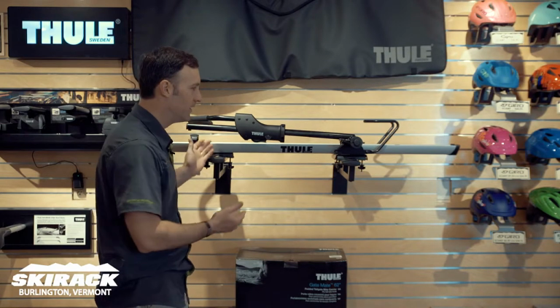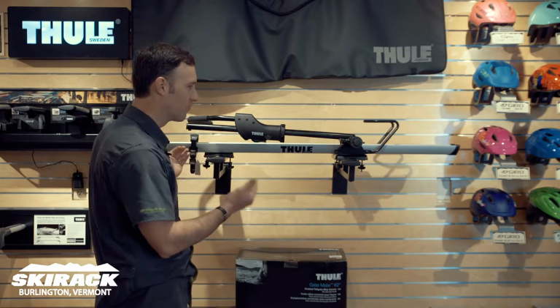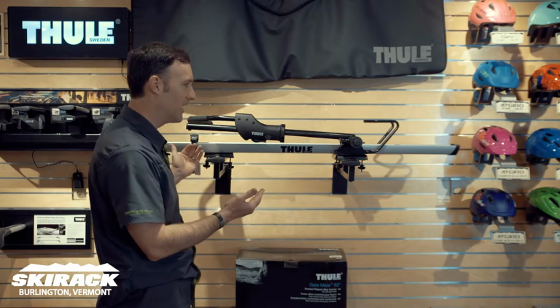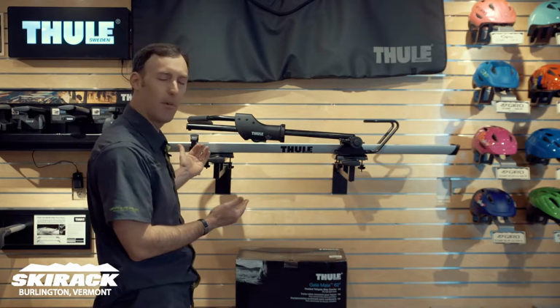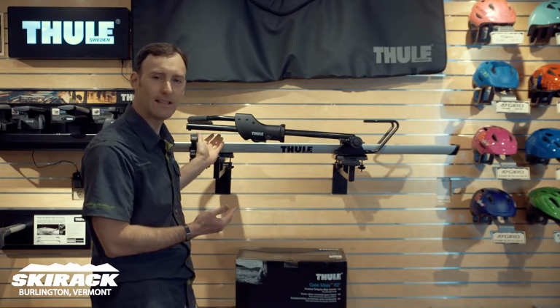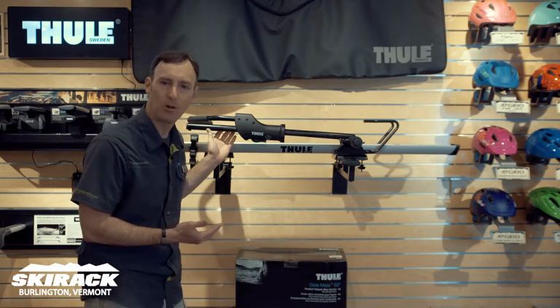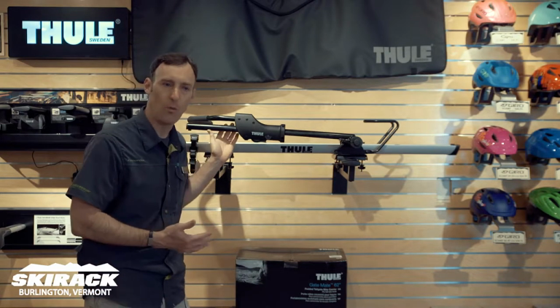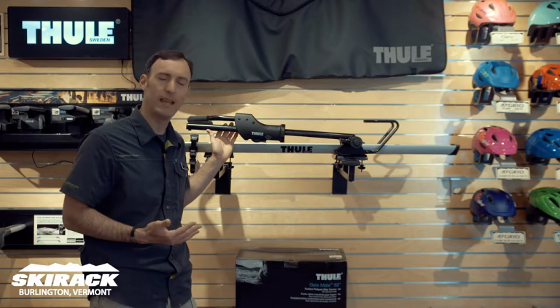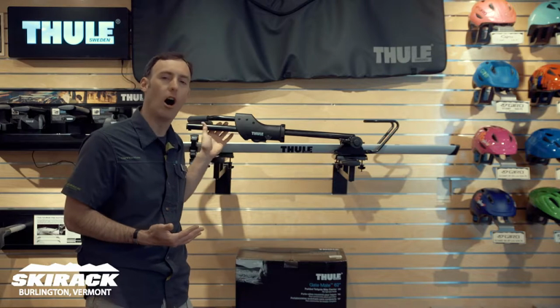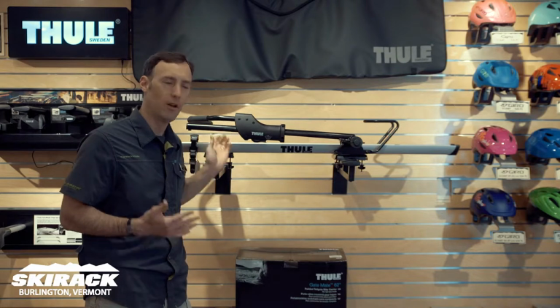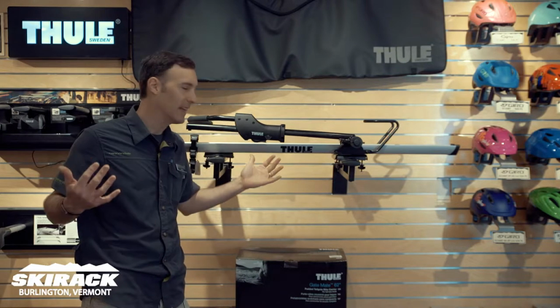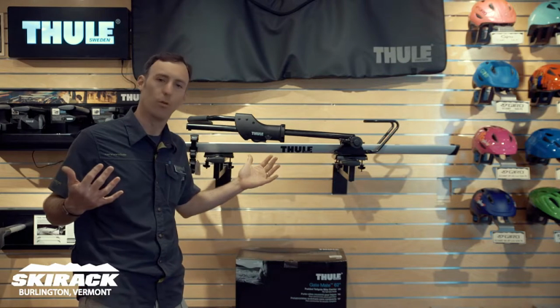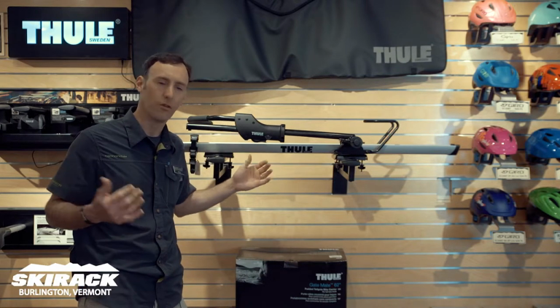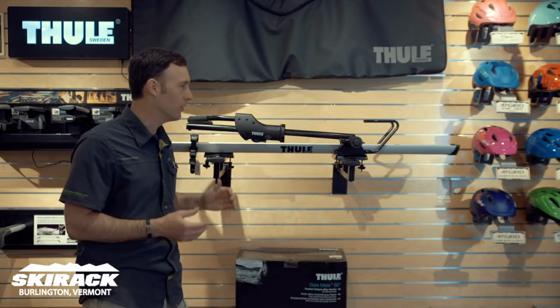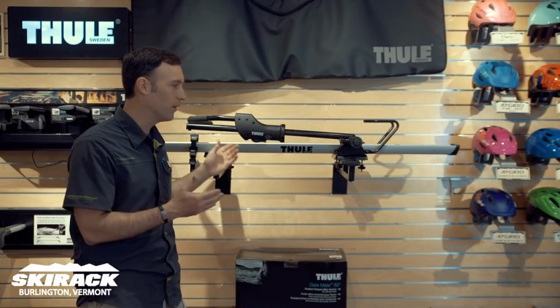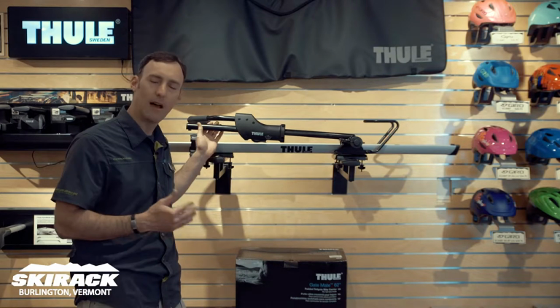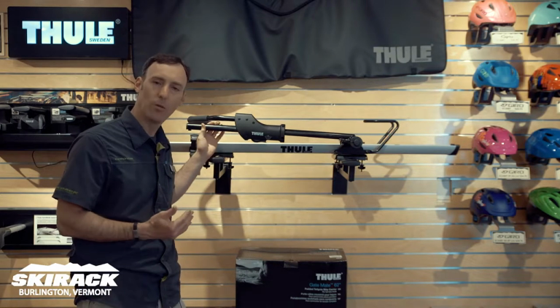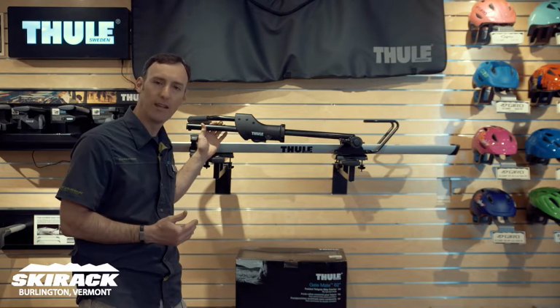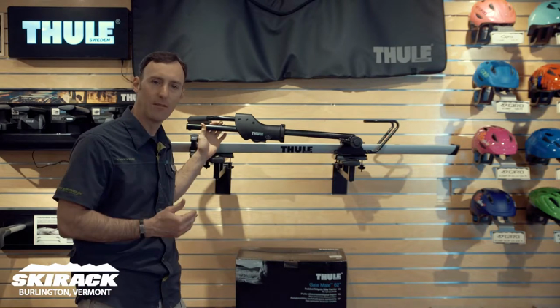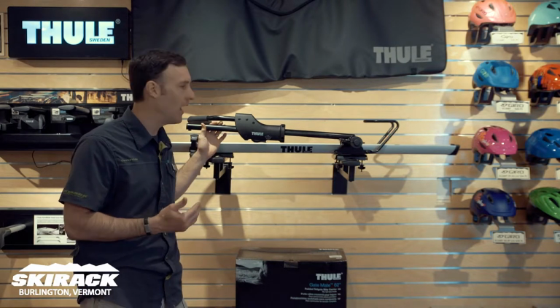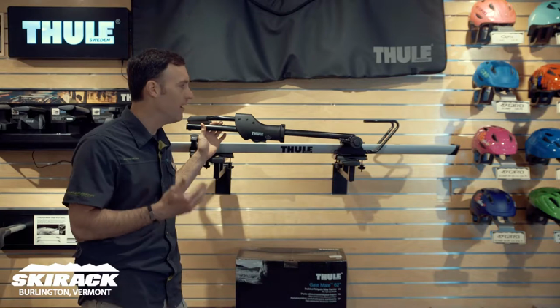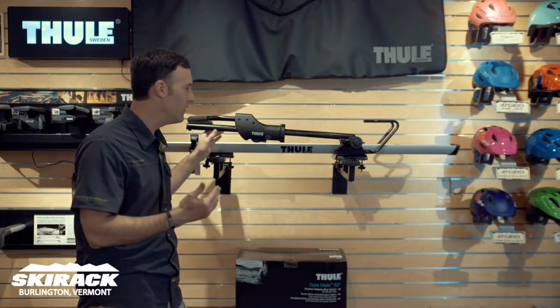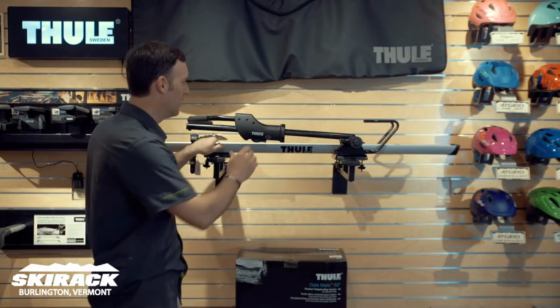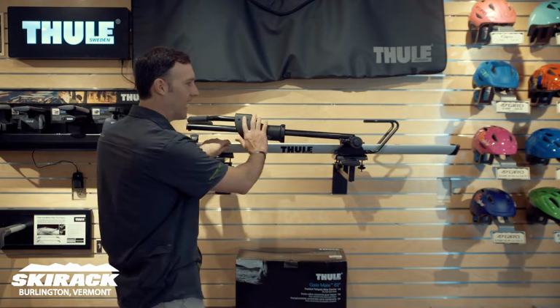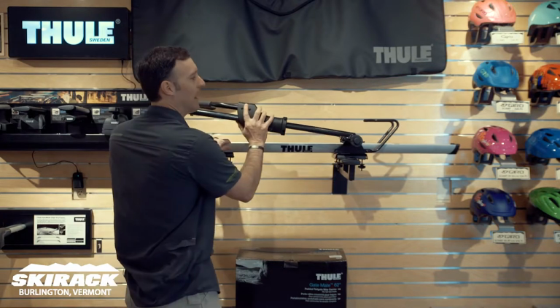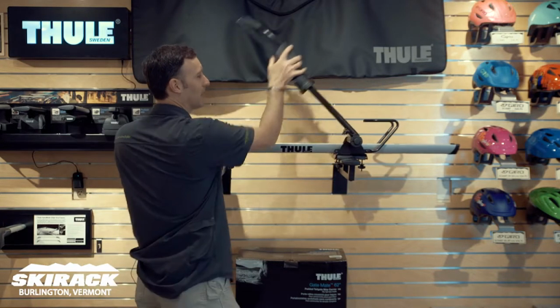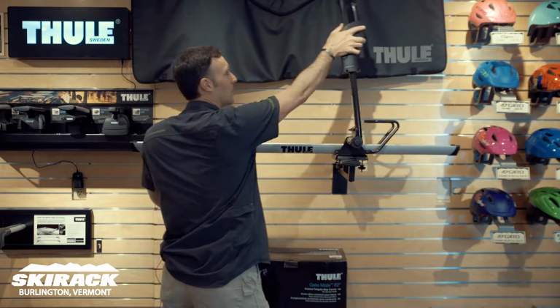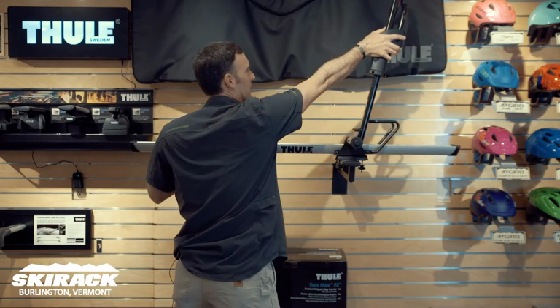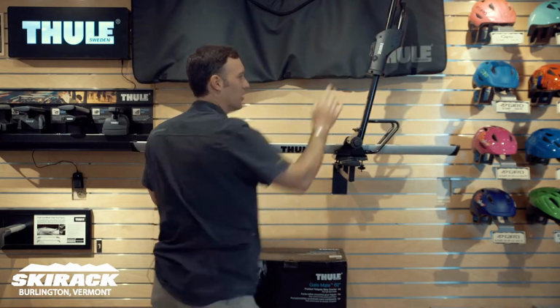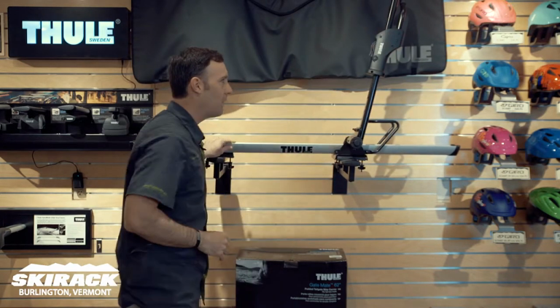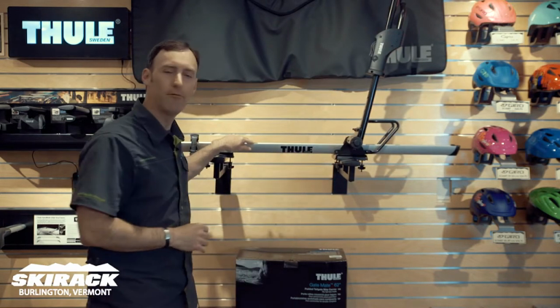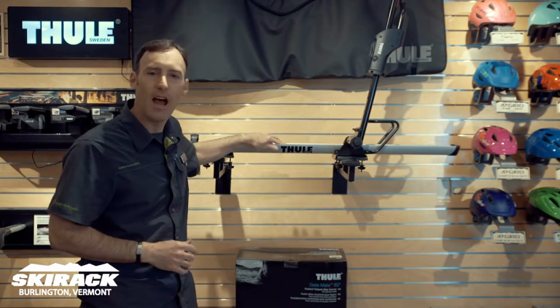This is a great way to carry a bike on top of the car without taking off either of the wheels. So front wheel stays on, back wheel stays on. If you do have fenders, this can be a headache because it's going to grab that front tire.